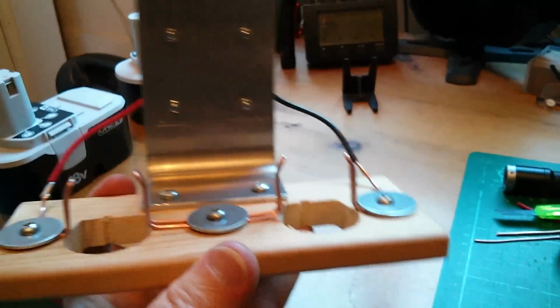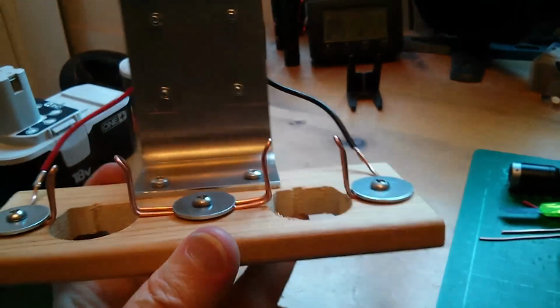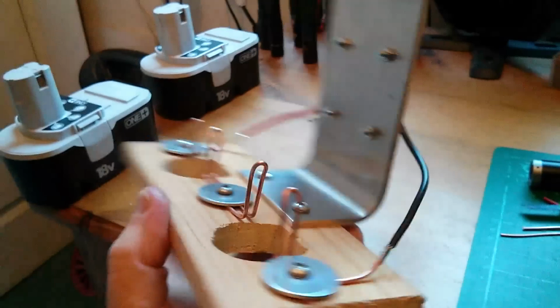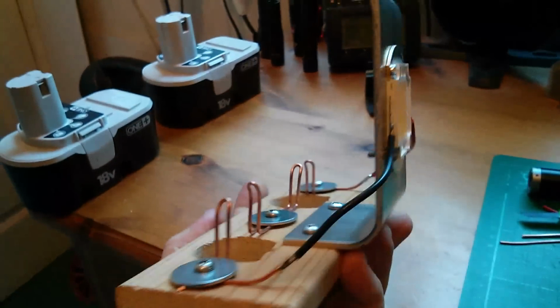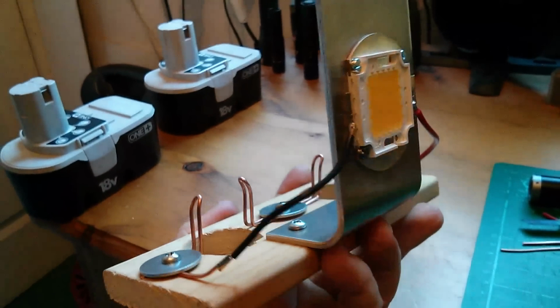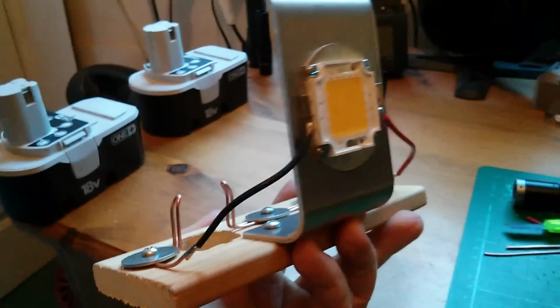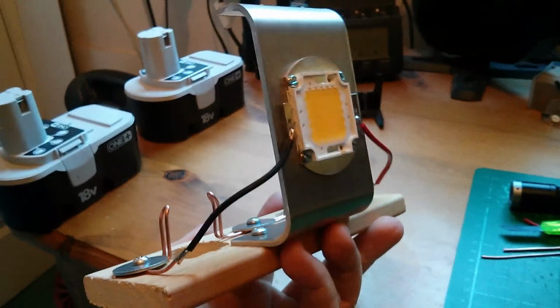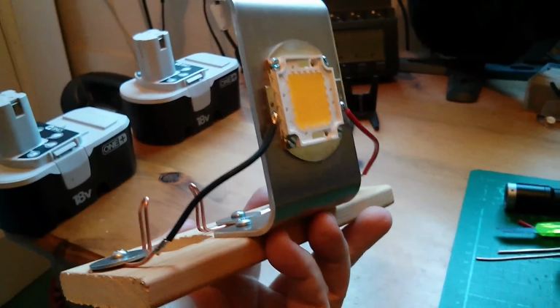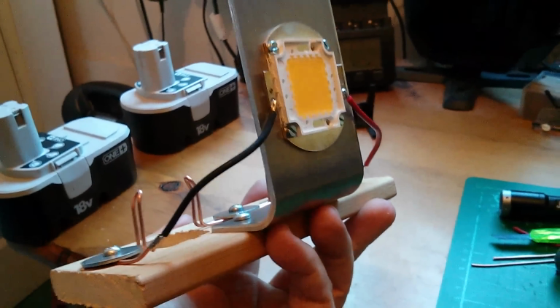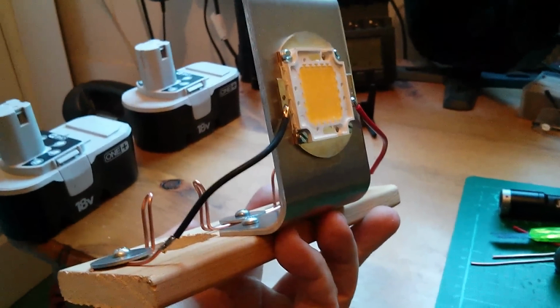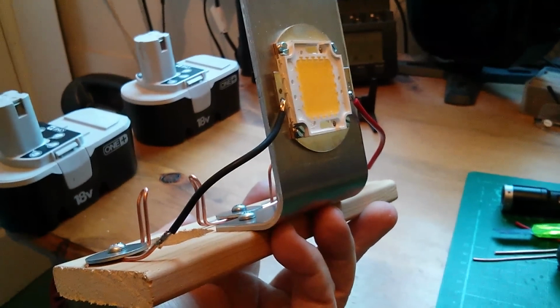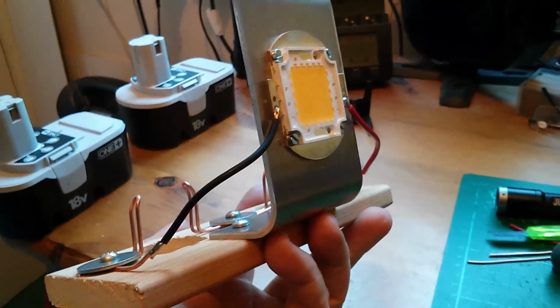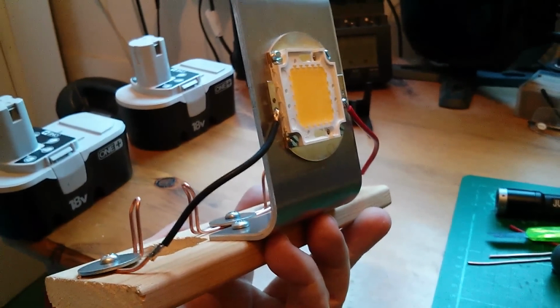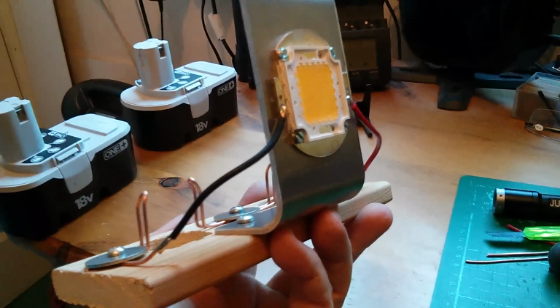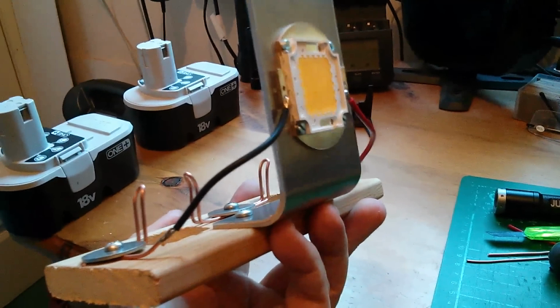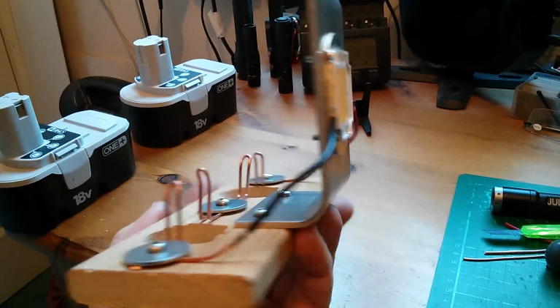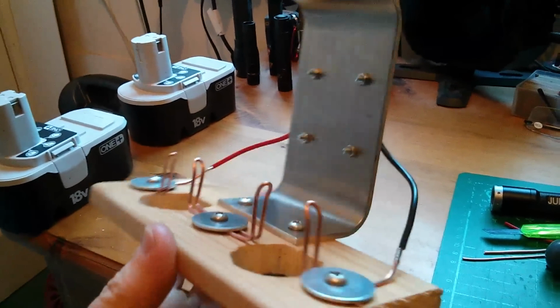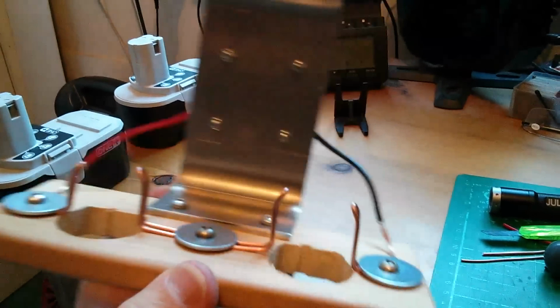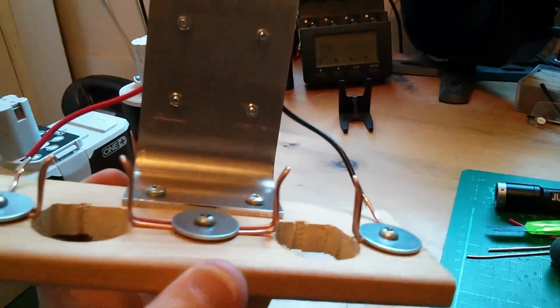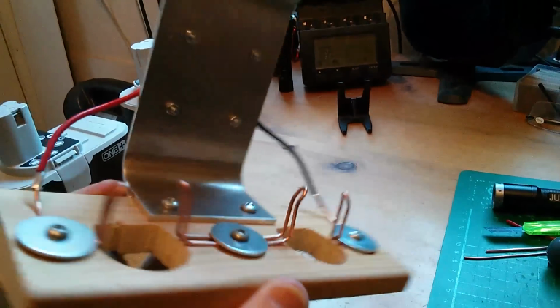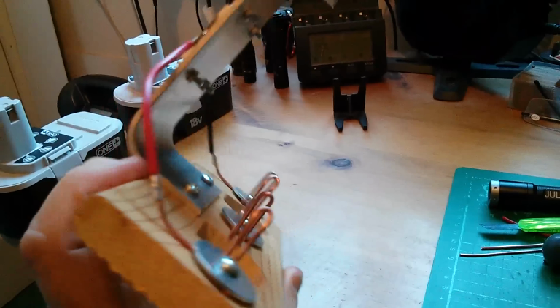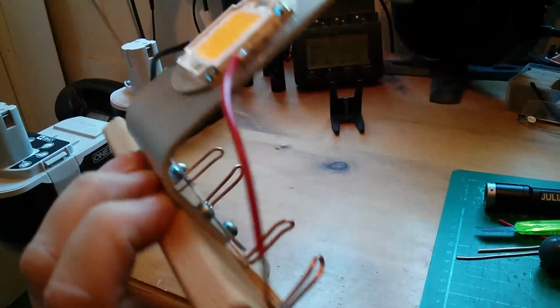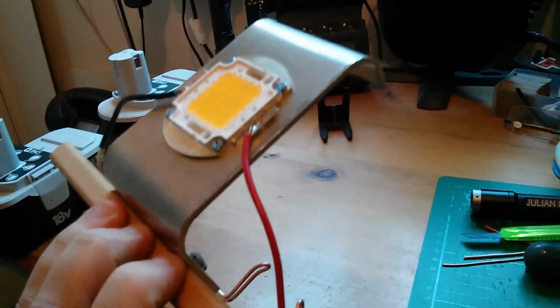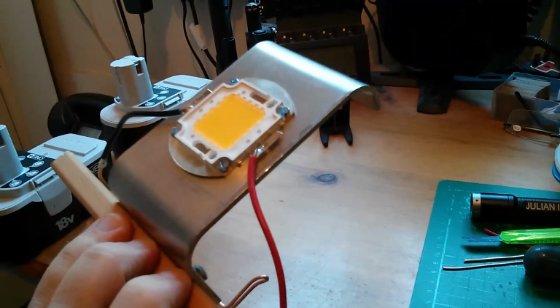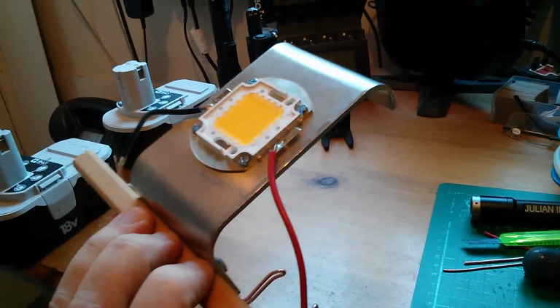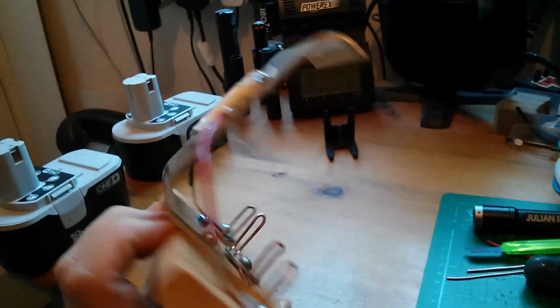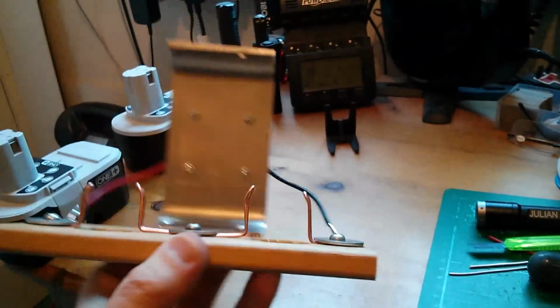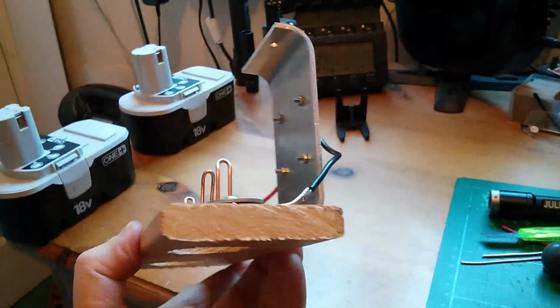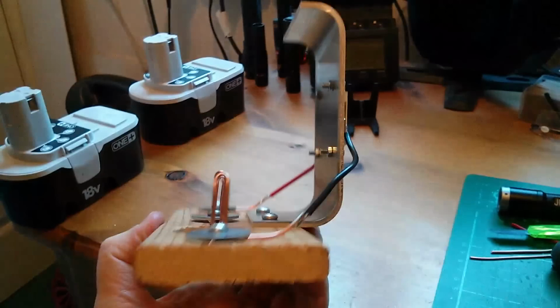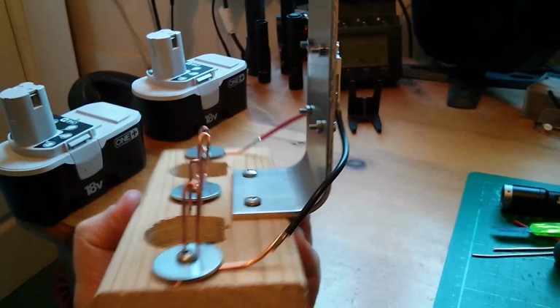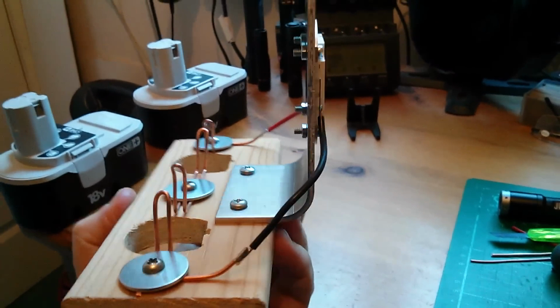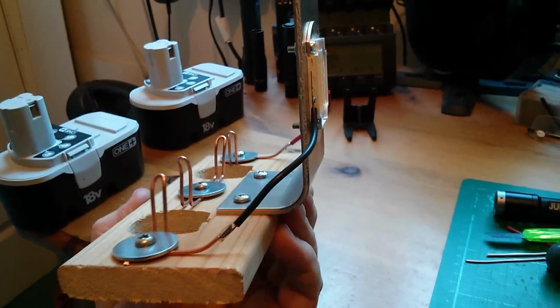Now I'm calling this my $10 100 watt LED flashlight. Of course at that price, batteries are most definitely not included.